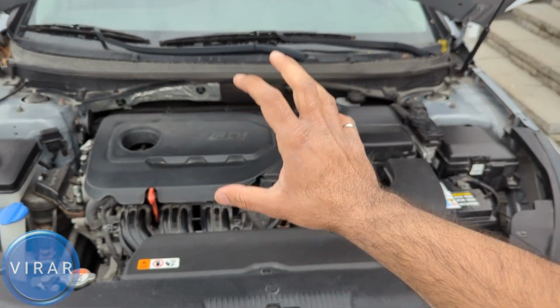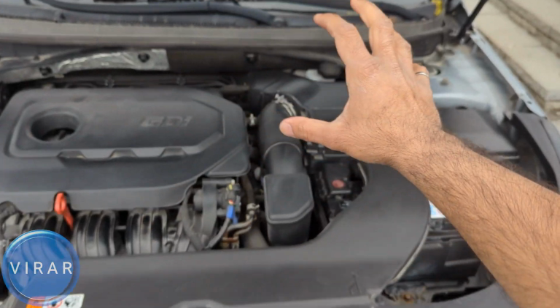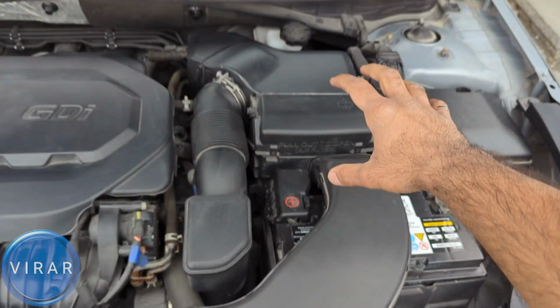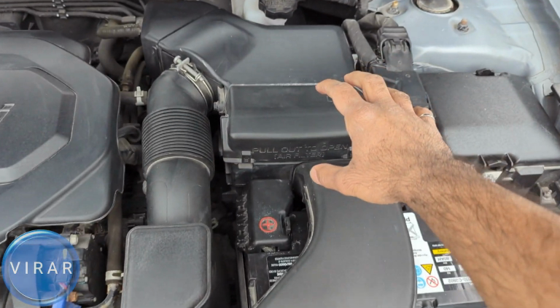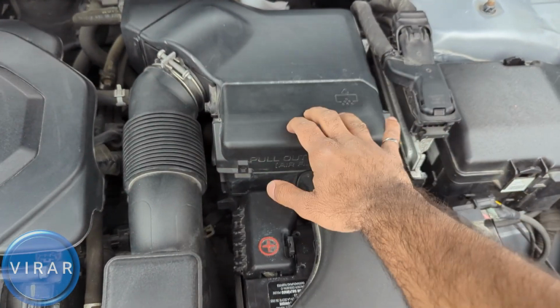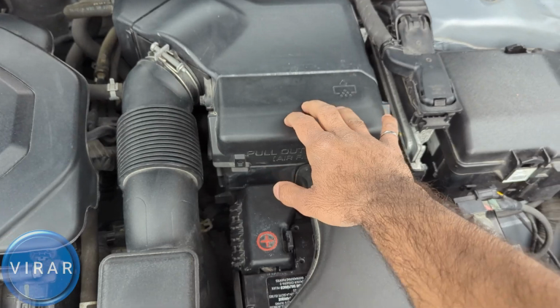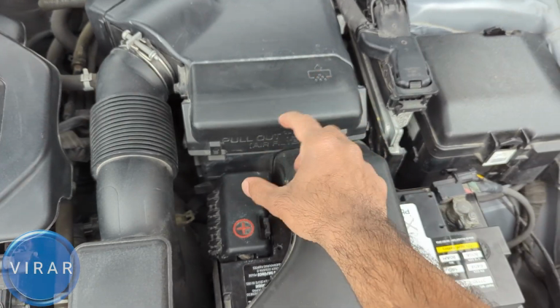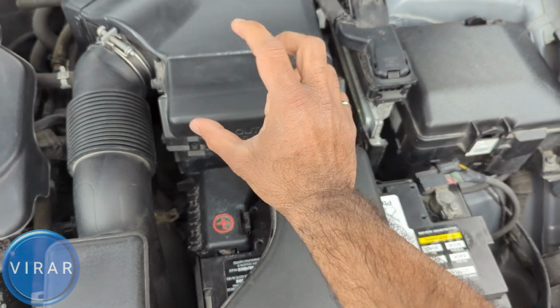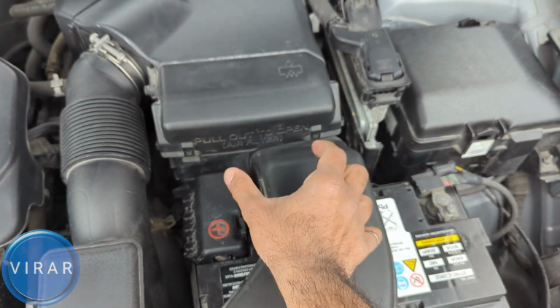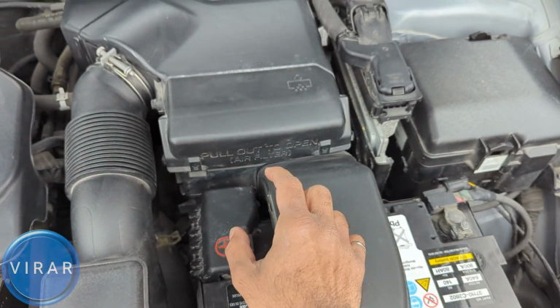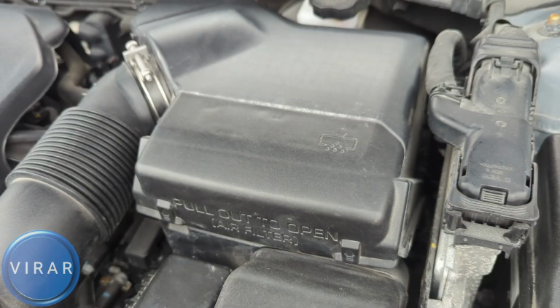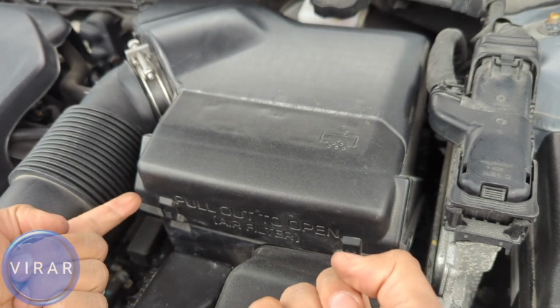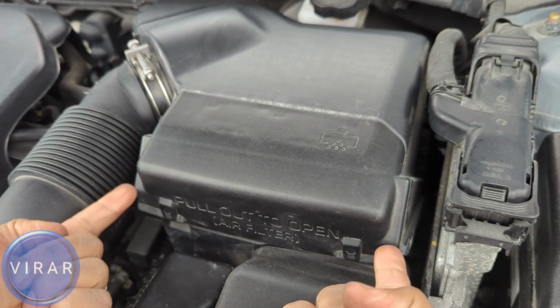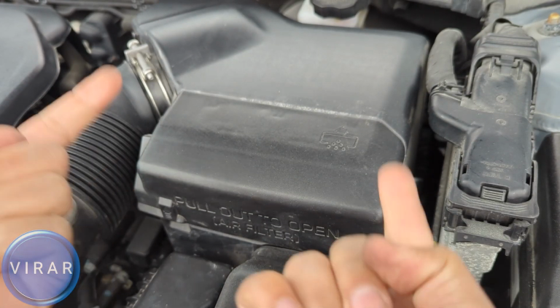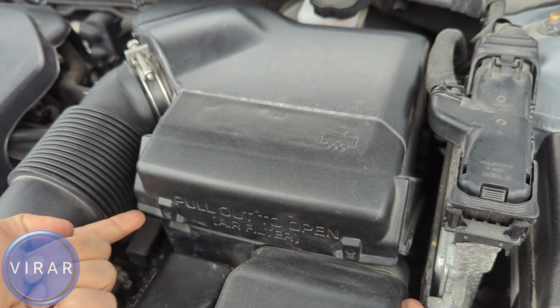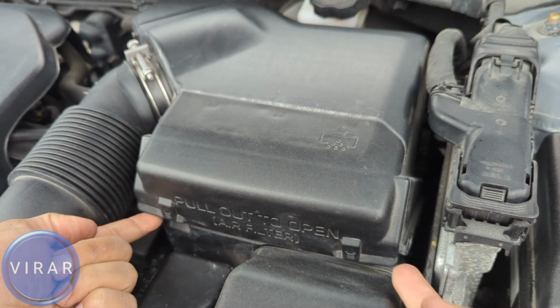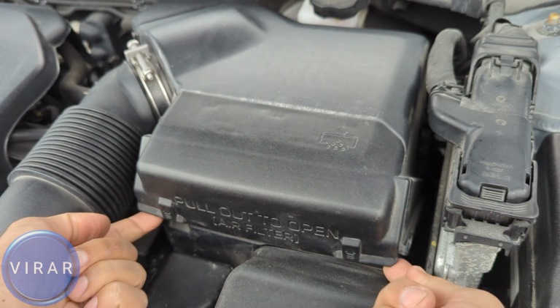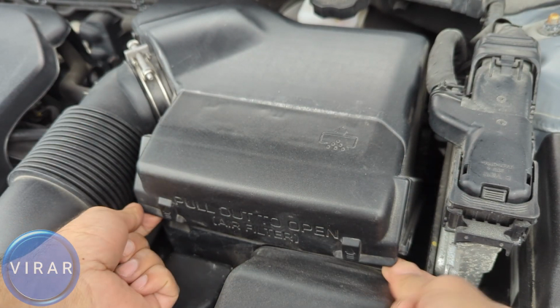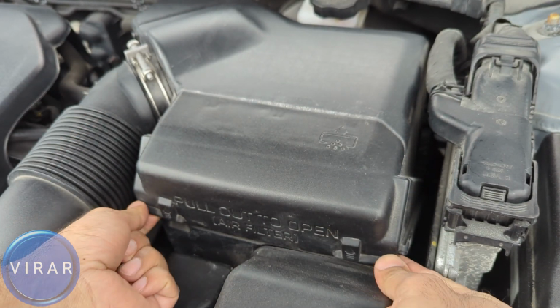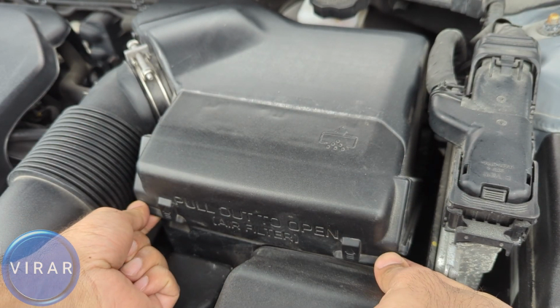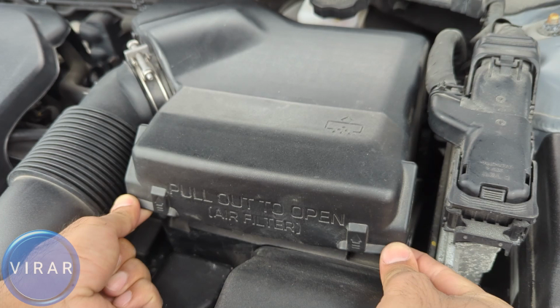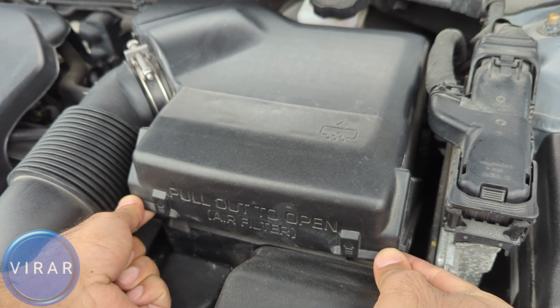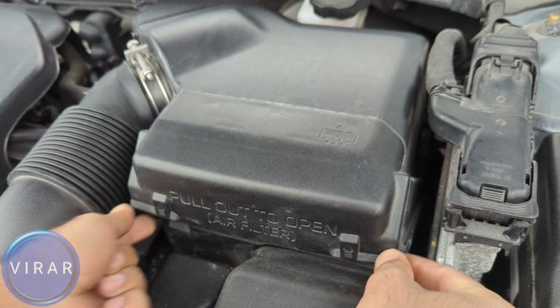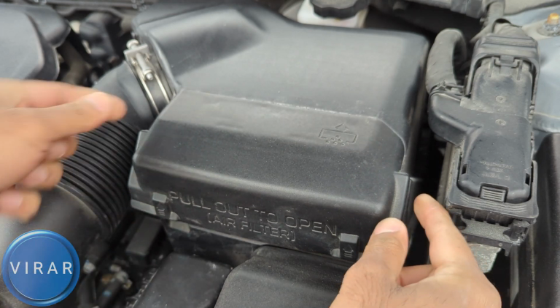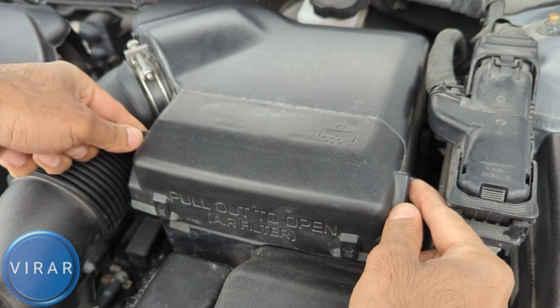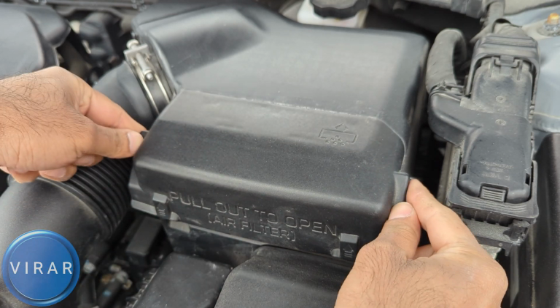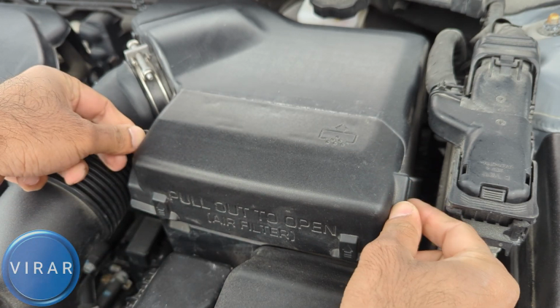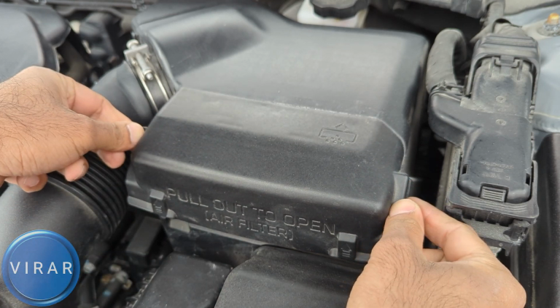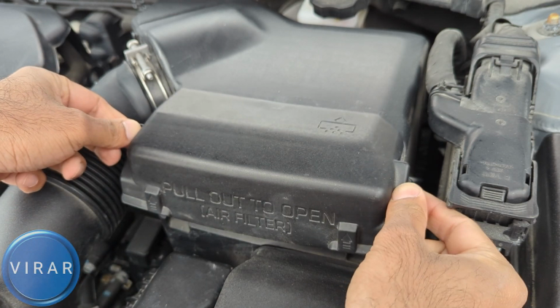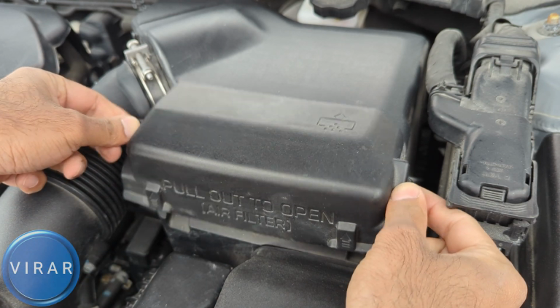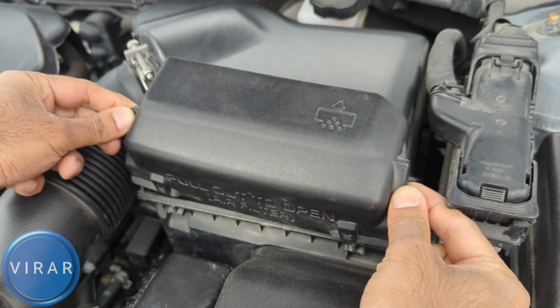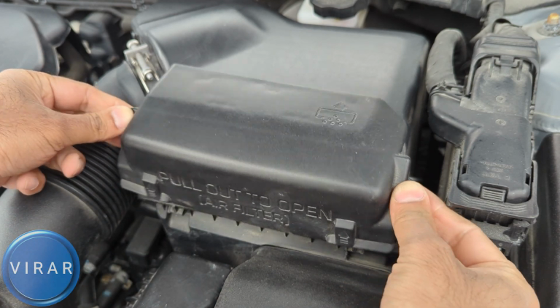Now once the hood is open, that right there is where the filter goes. What we have to do is get this cover out. So put two fingers in the bottom there and then pull it up and out it comes. Just lift up the cover and get it out of the way completely.